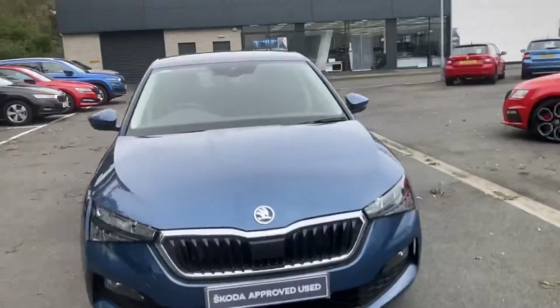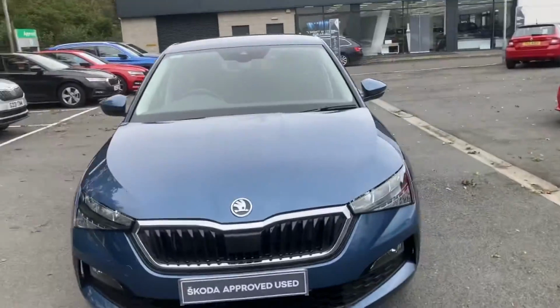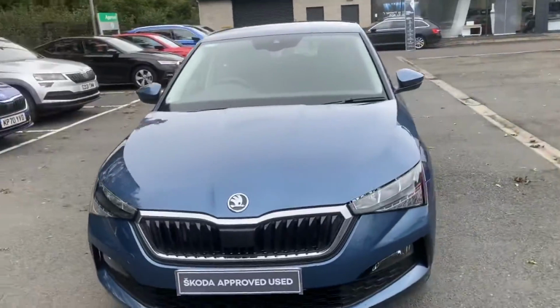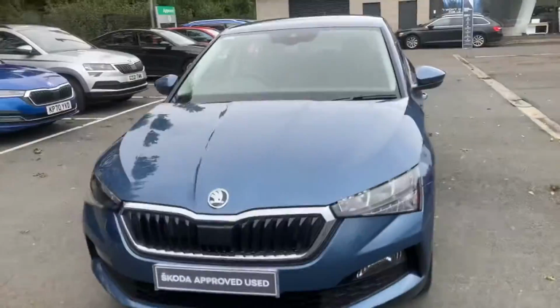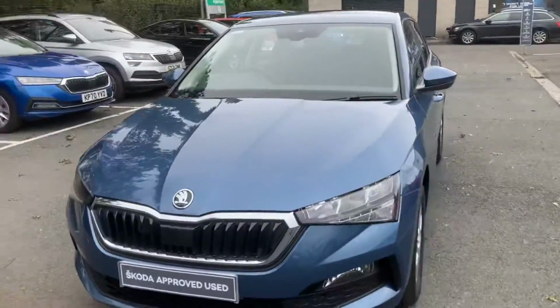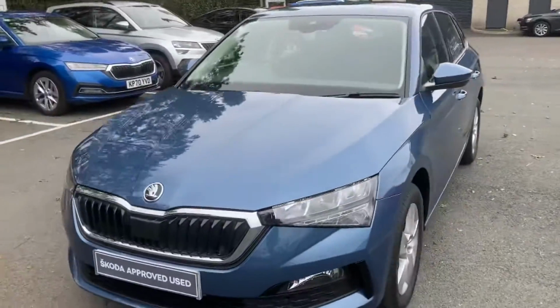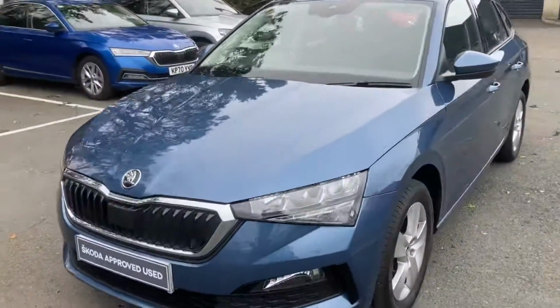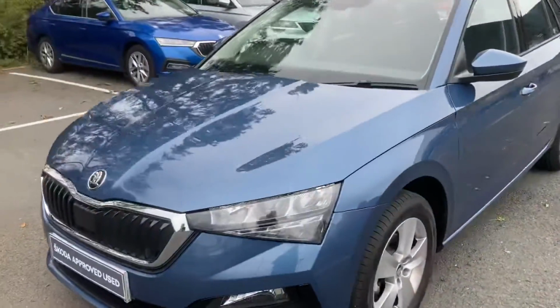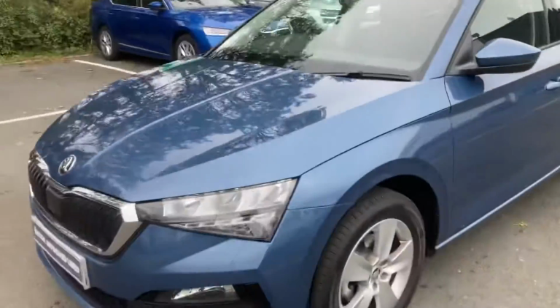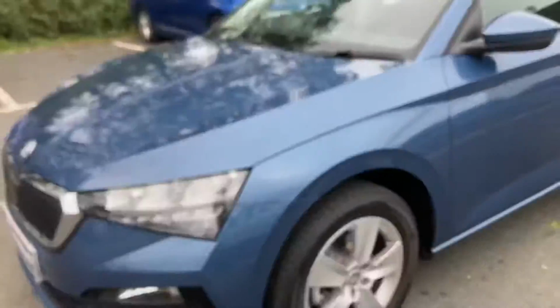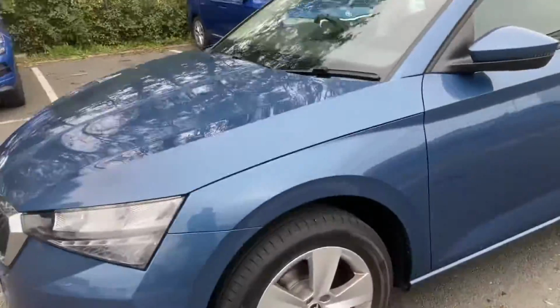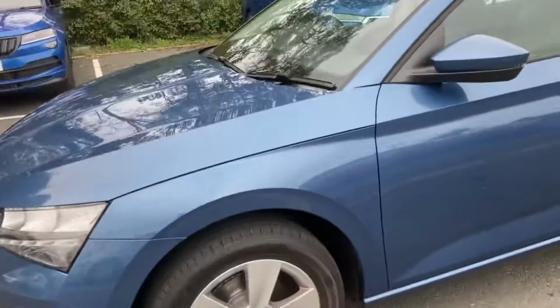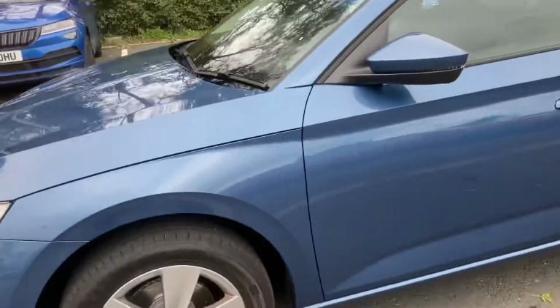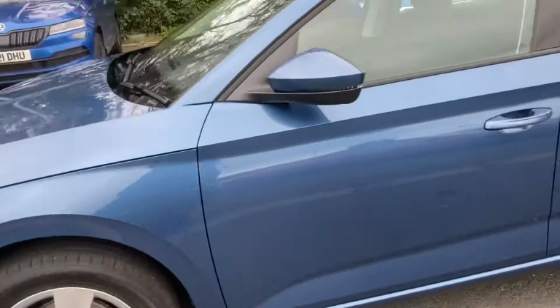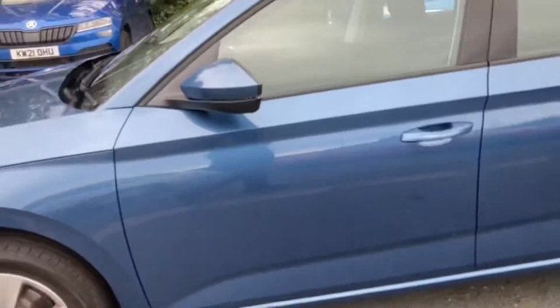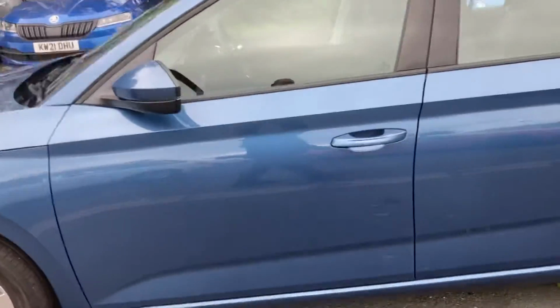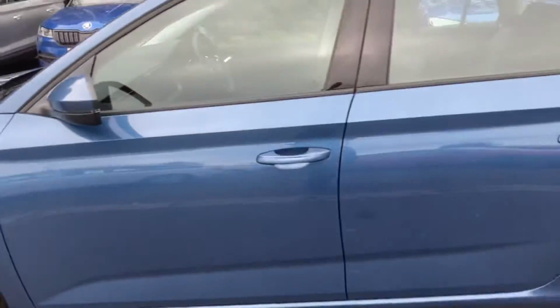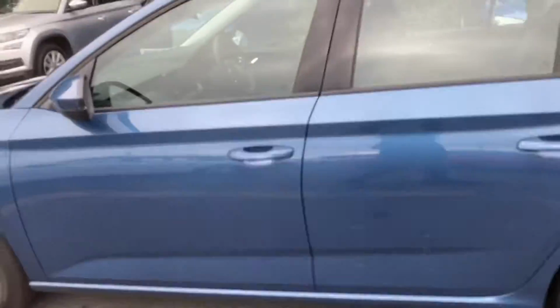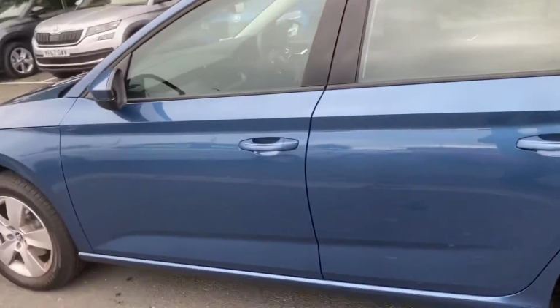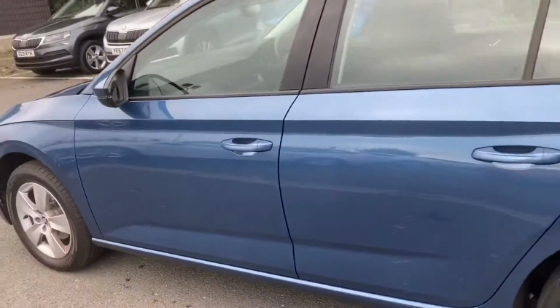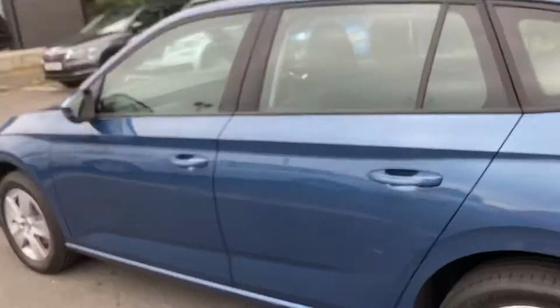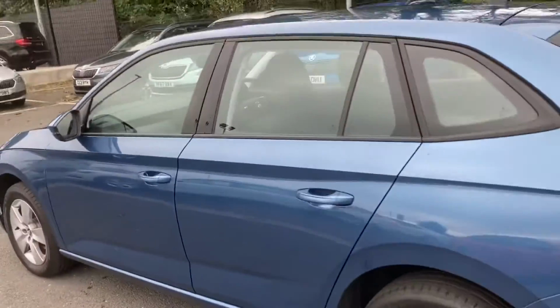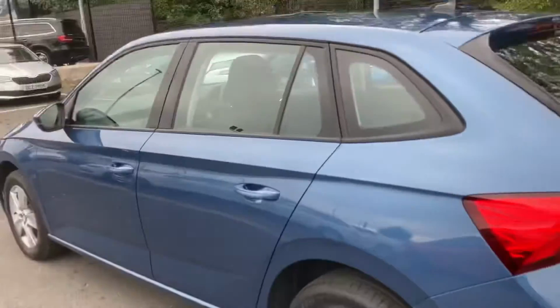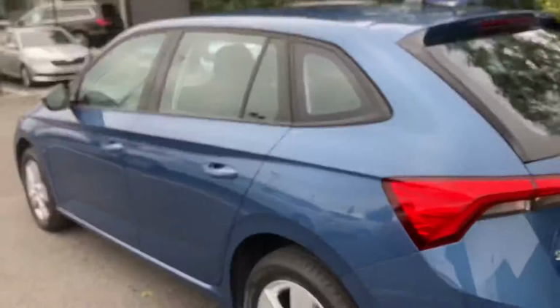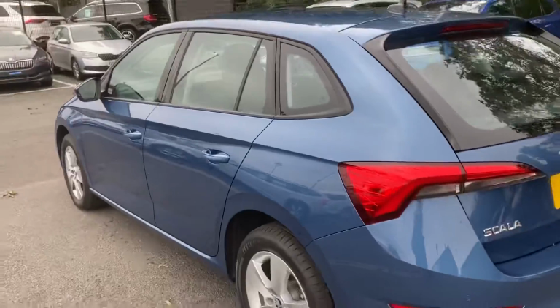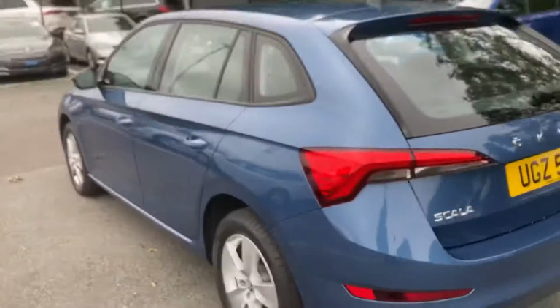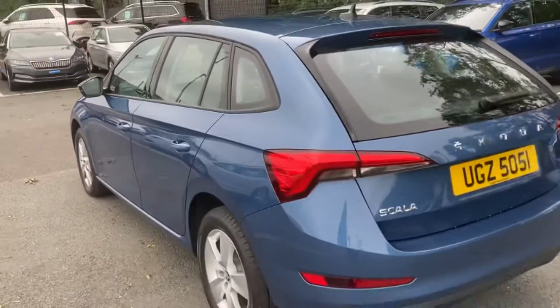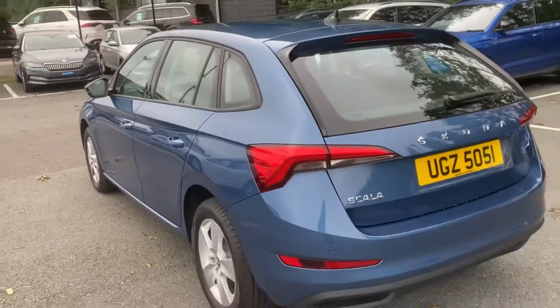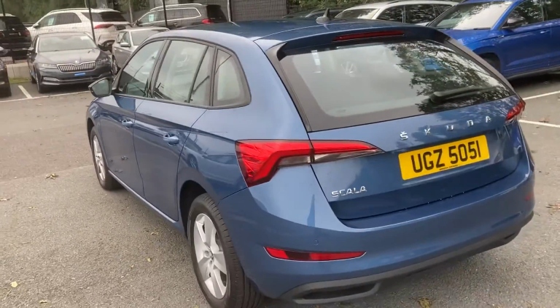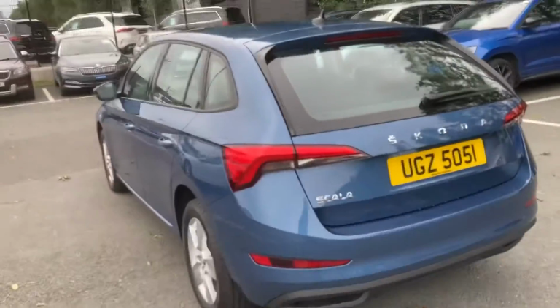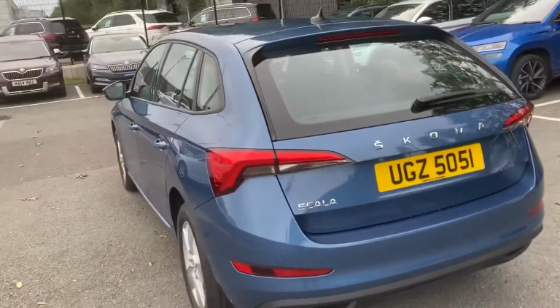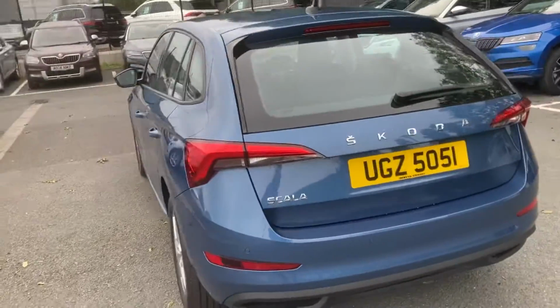Finished off in Titan Blue, SEL. Beautiful car with a beautiful arch down to the back and a lovely boot.